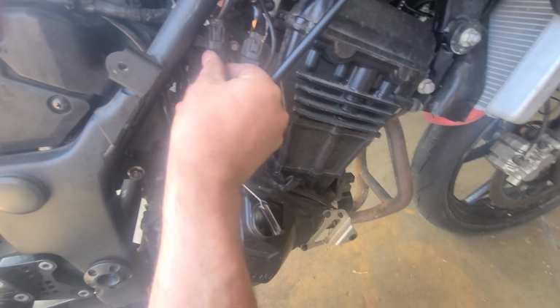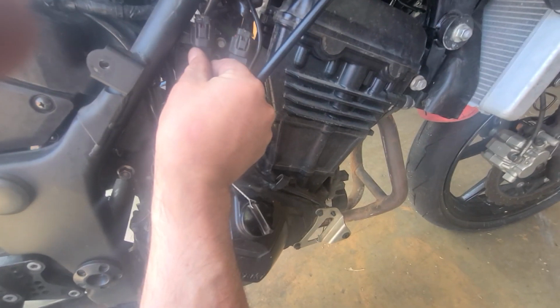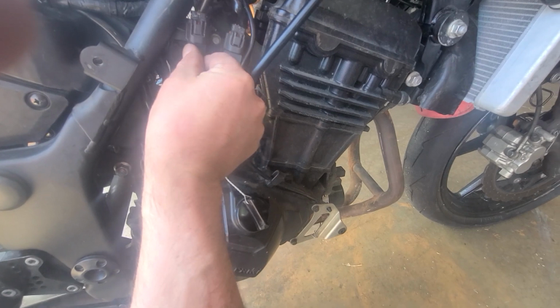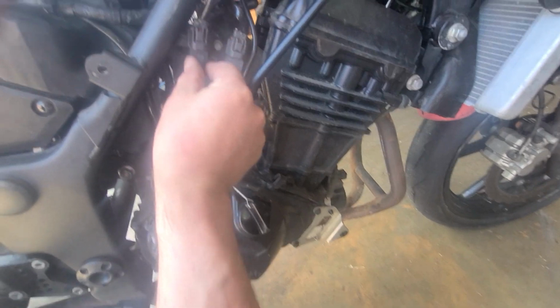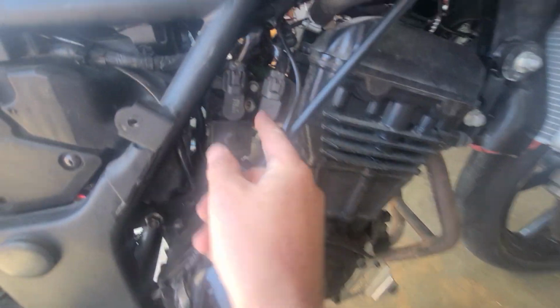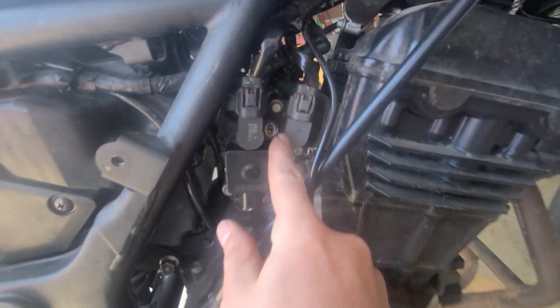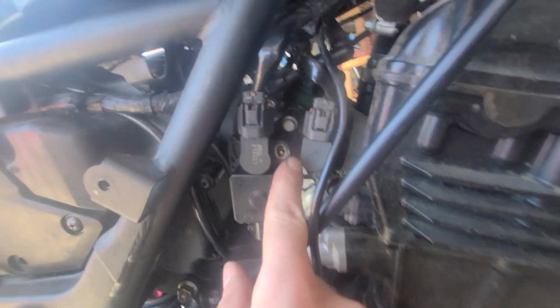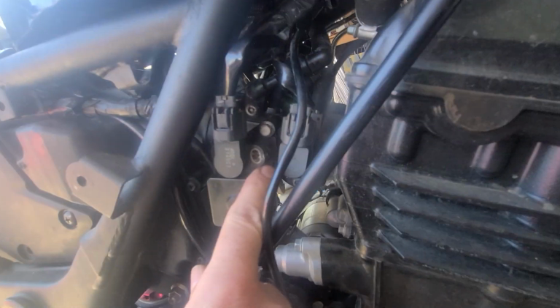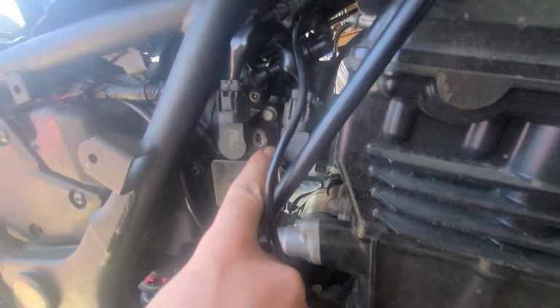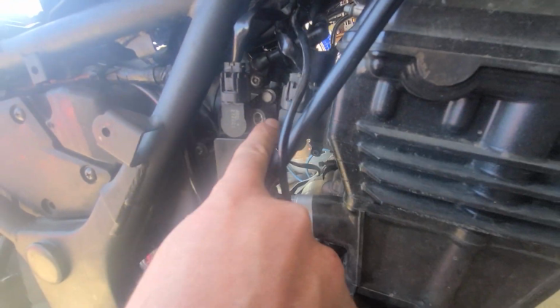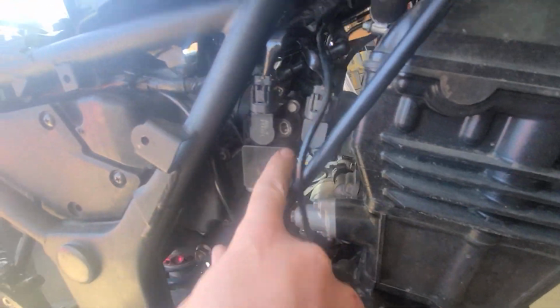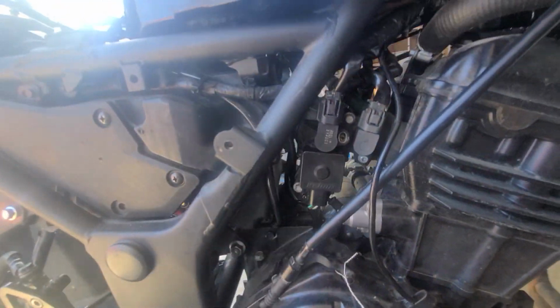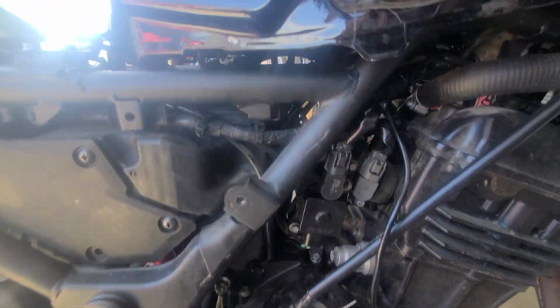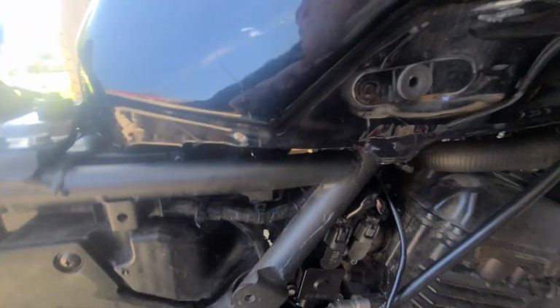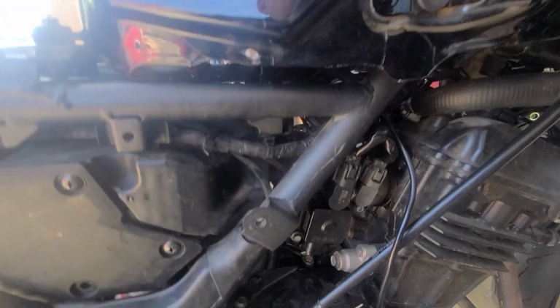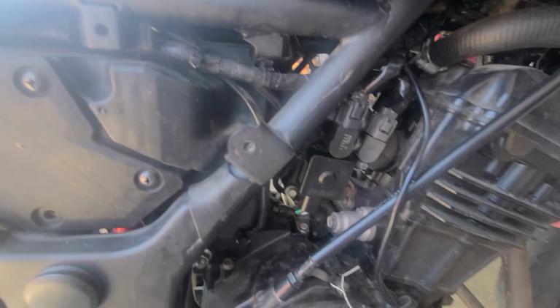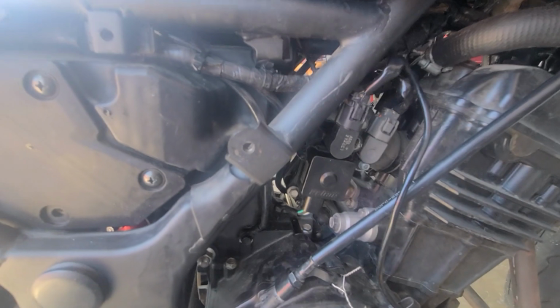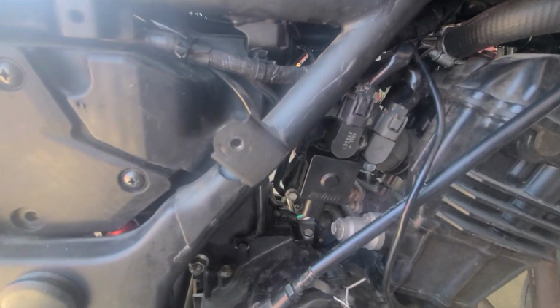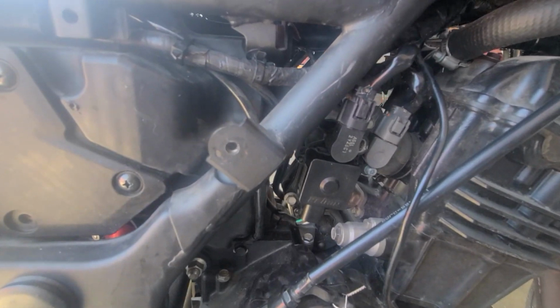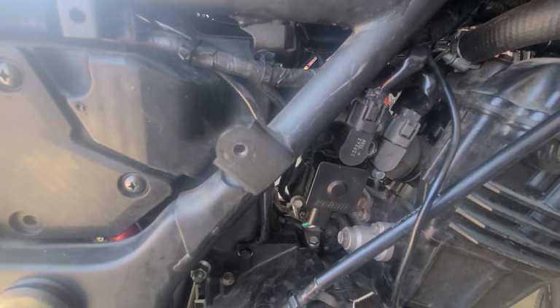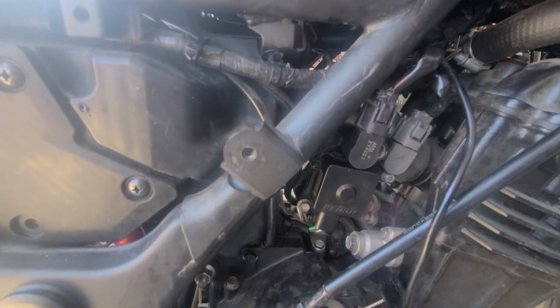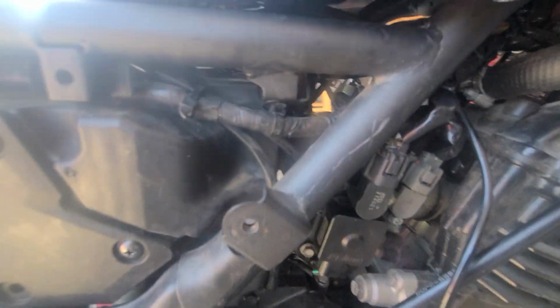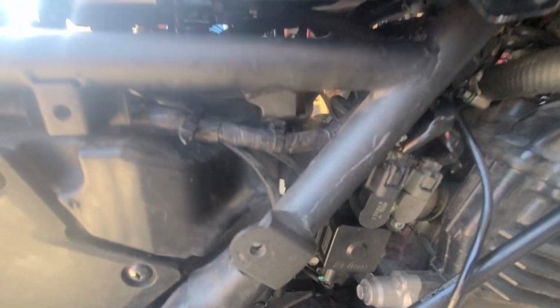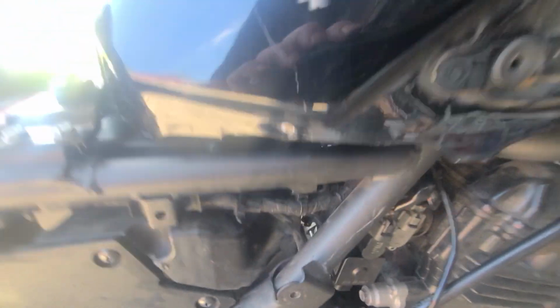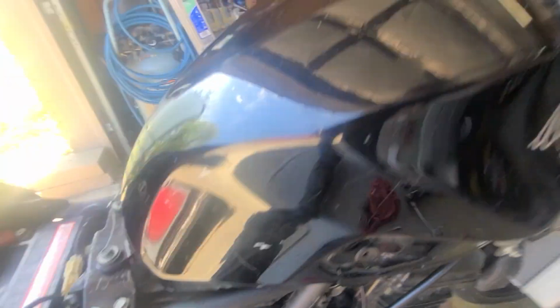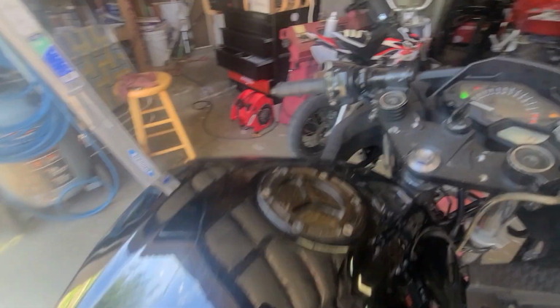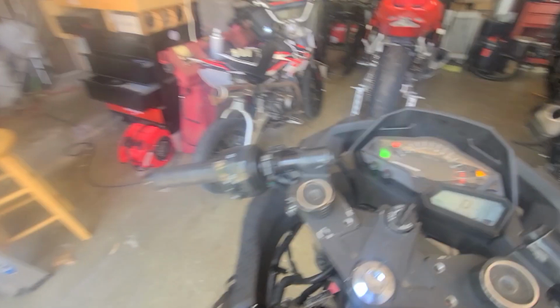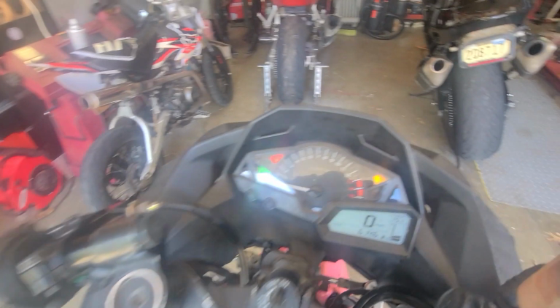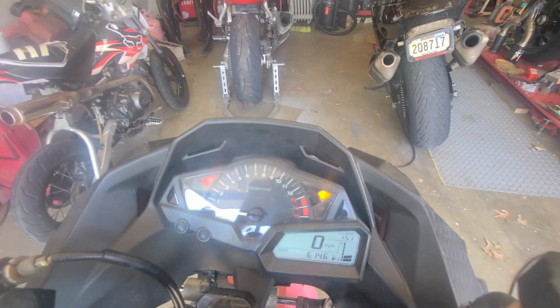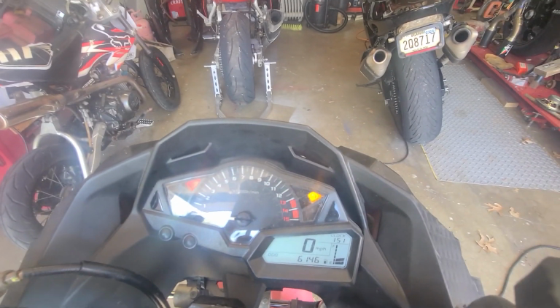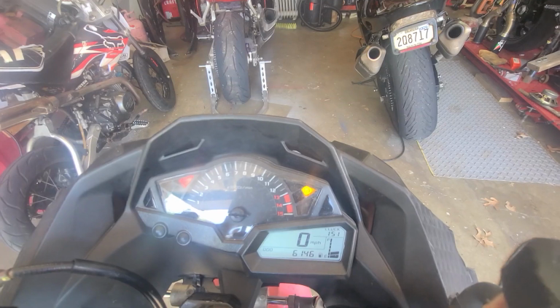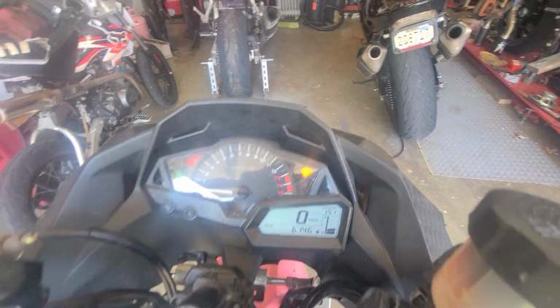I'm just lining up the blue dots from where it was. Now it does a couple of clicks and no check engine light.